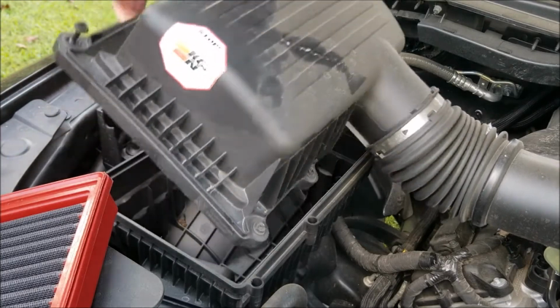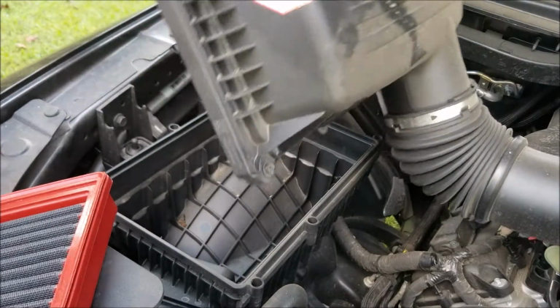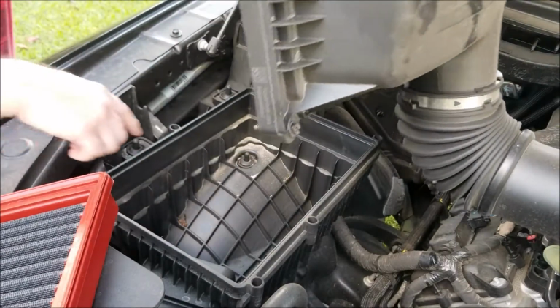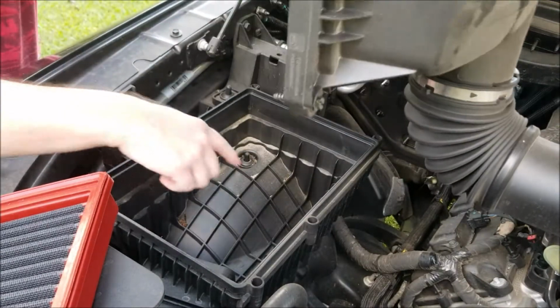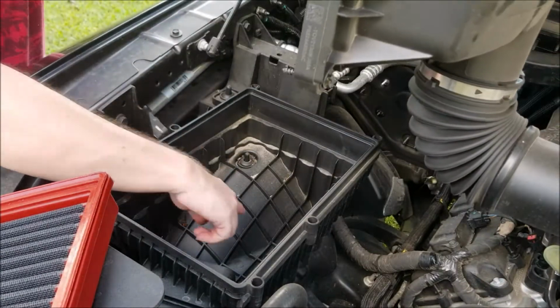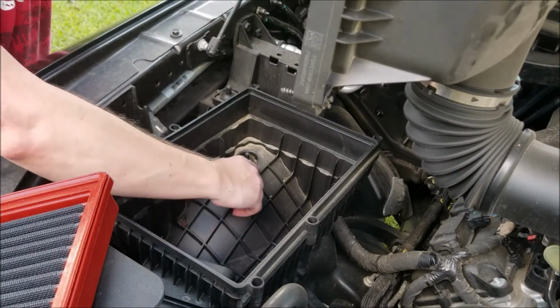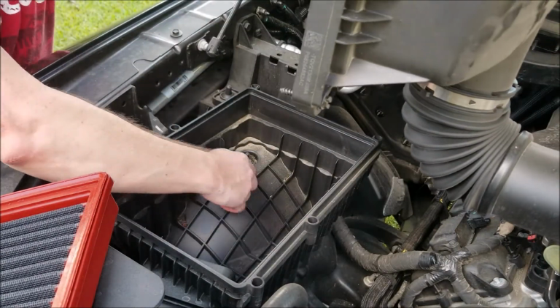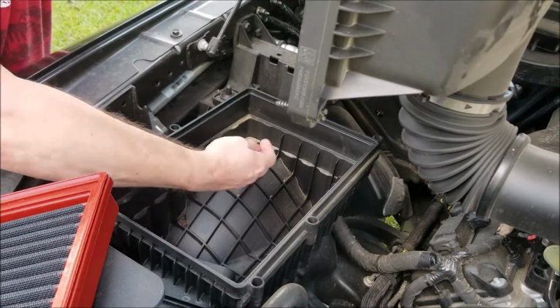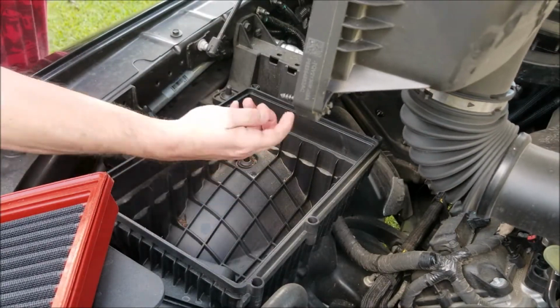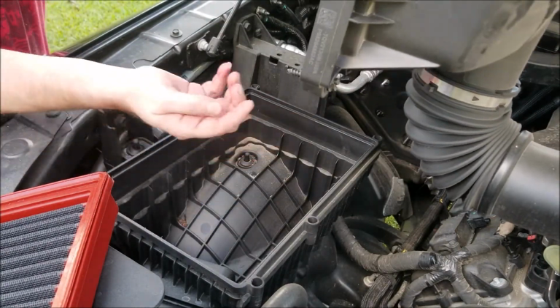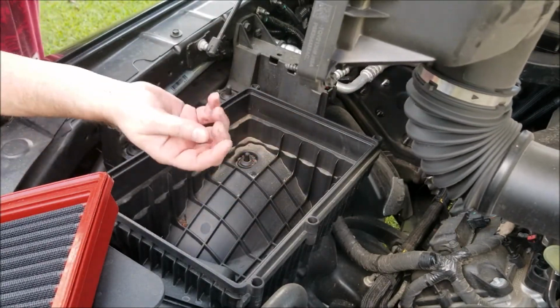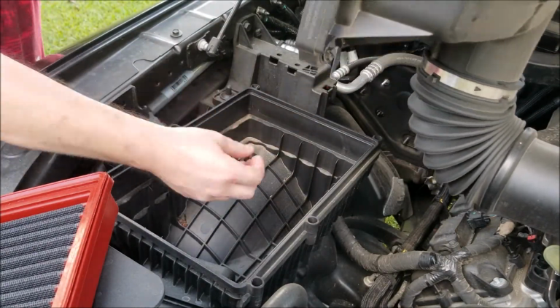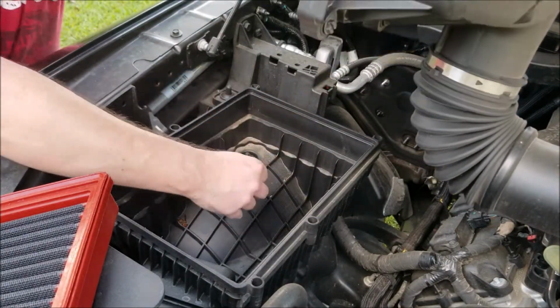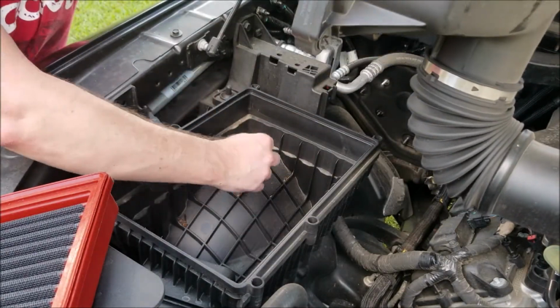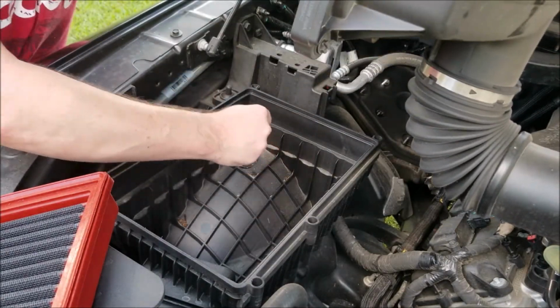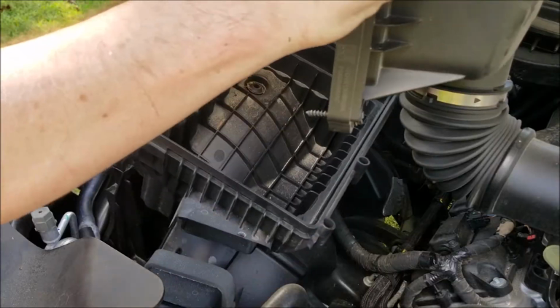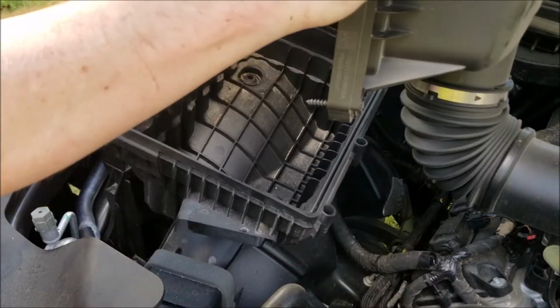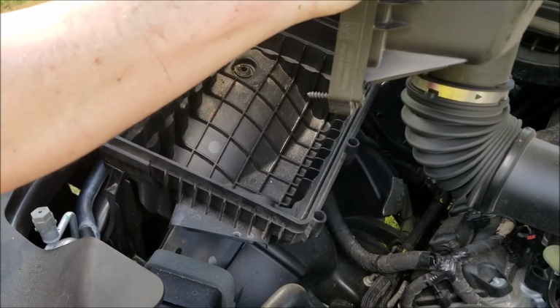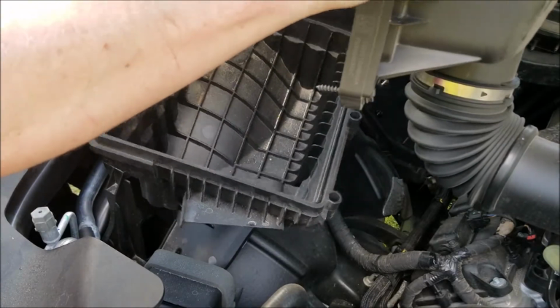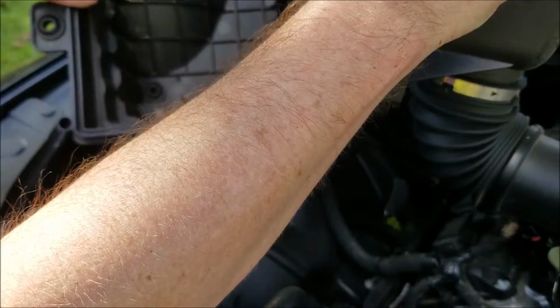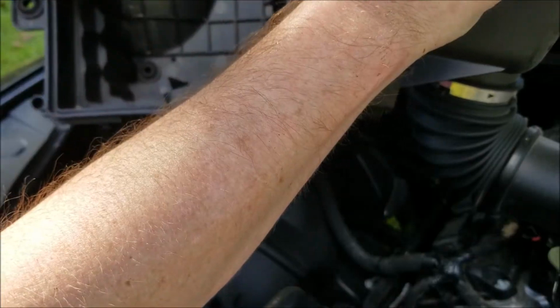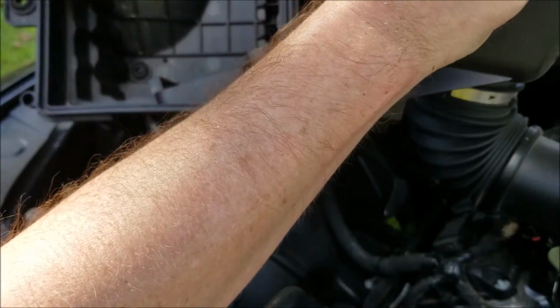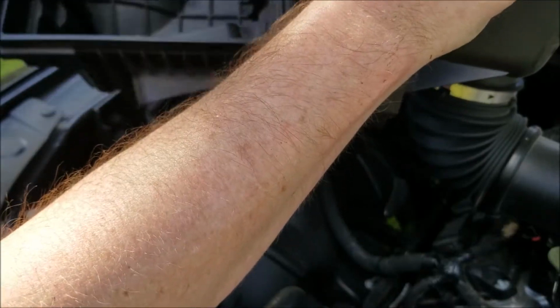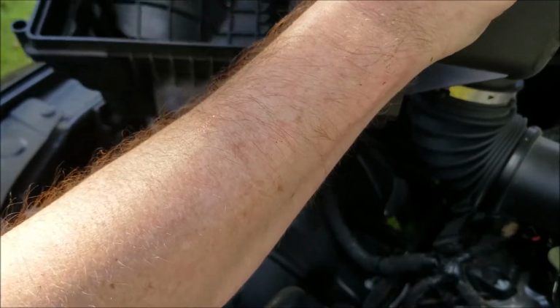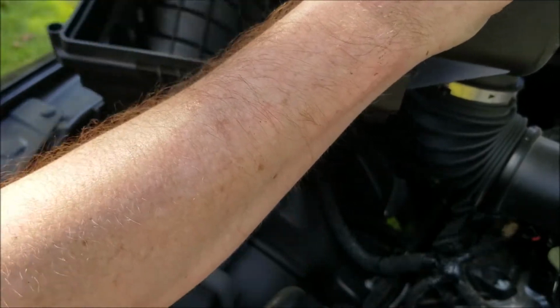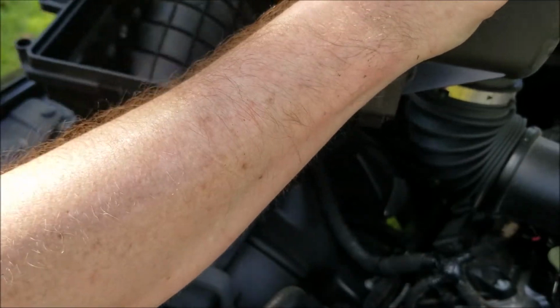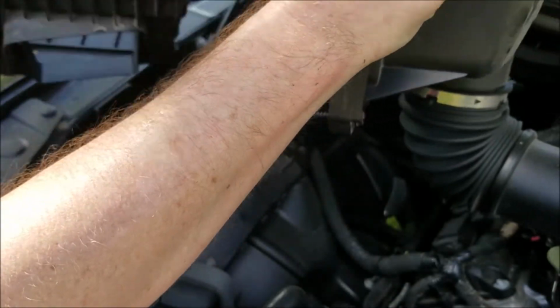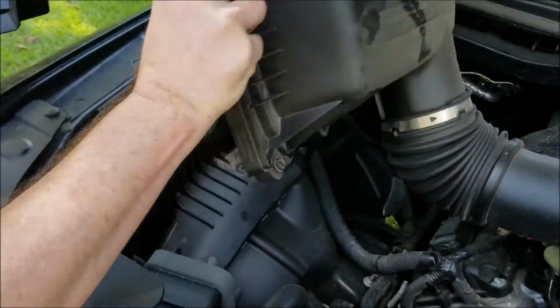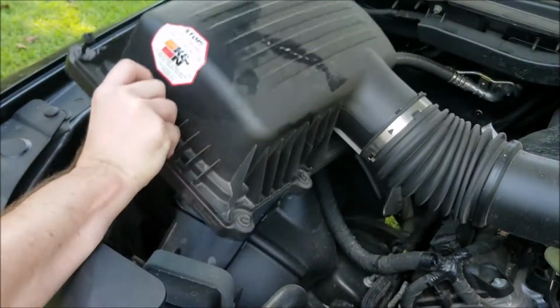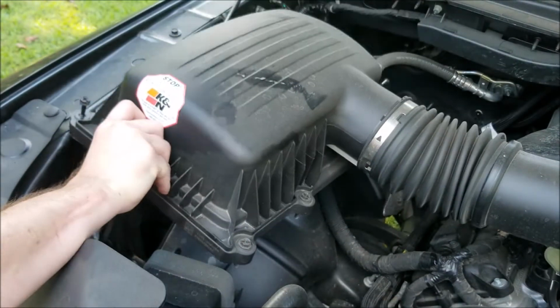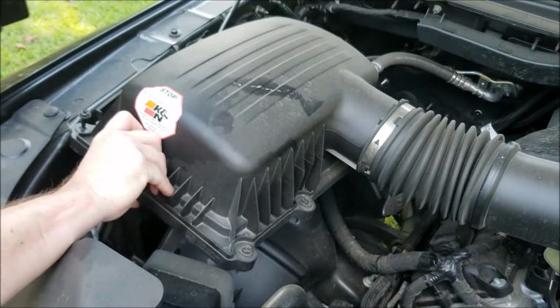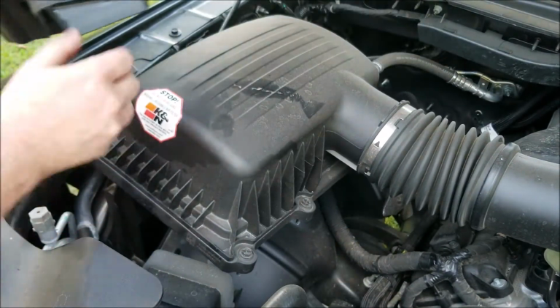Before you install your new air filter, it might be a good idea to clean out the box. You can see here there's quite a bit of debris. Just pull straight up, go ahead and get that debris out, then put the box back in.